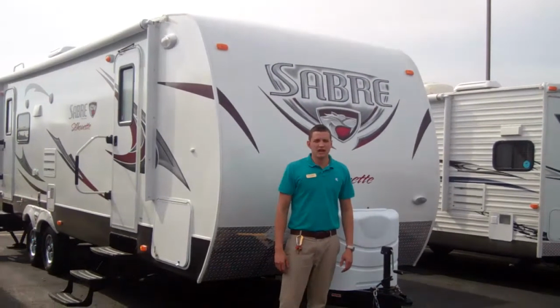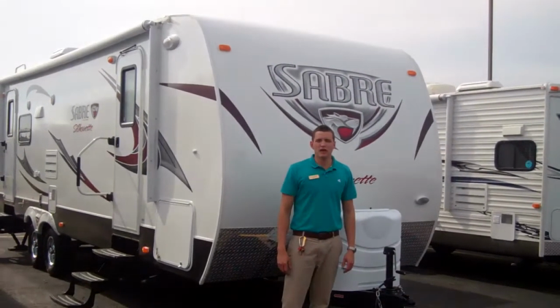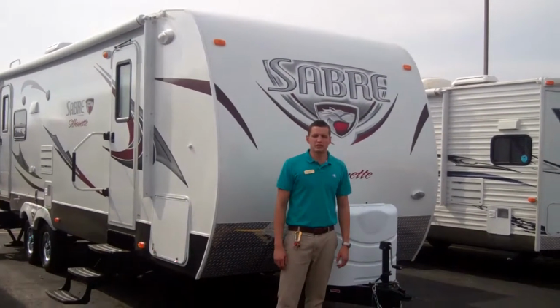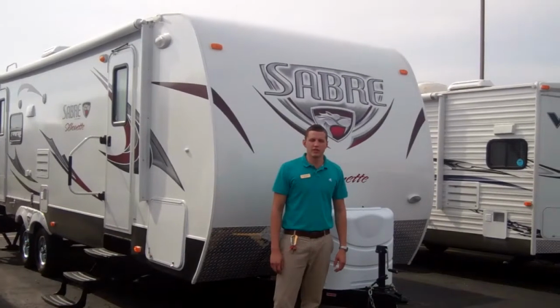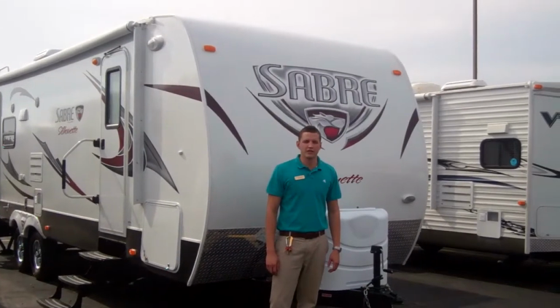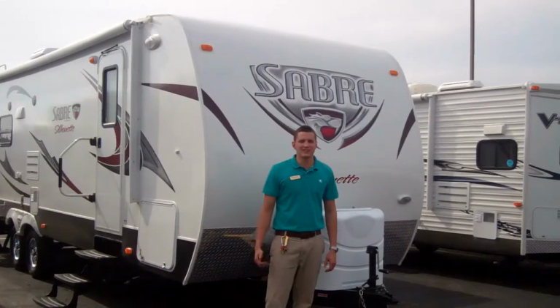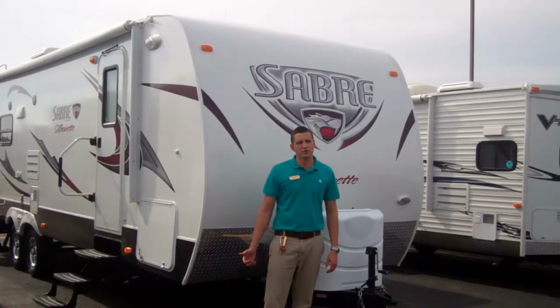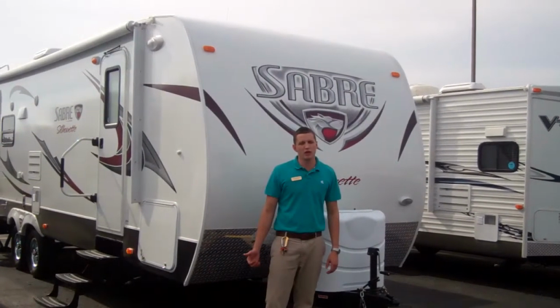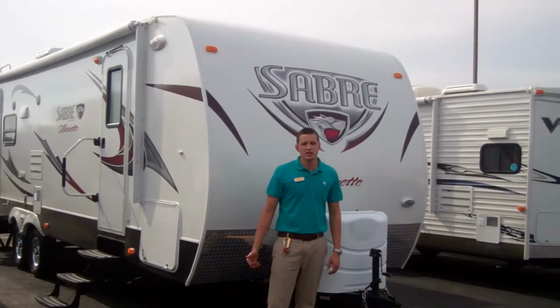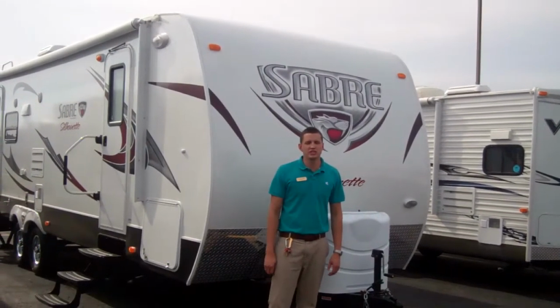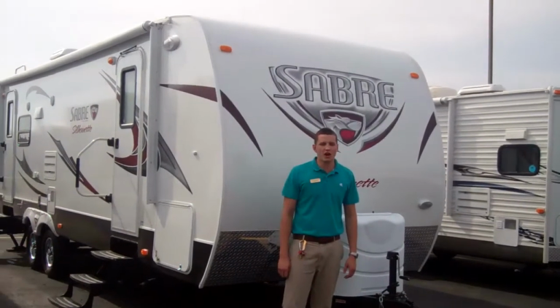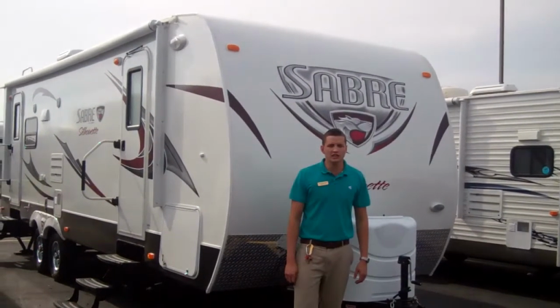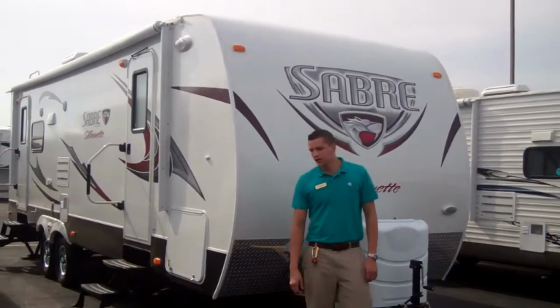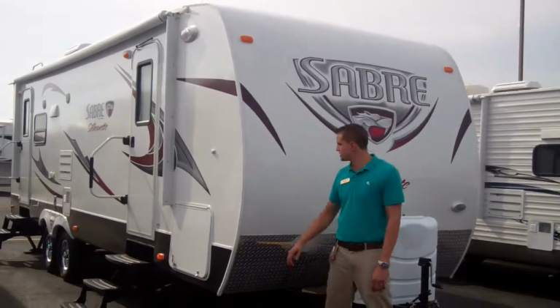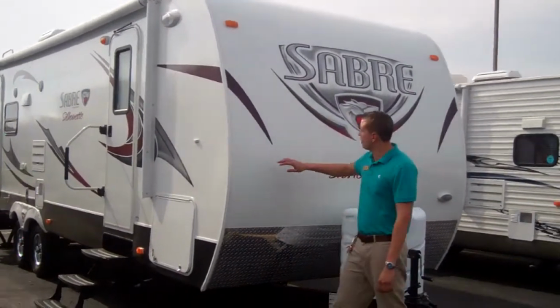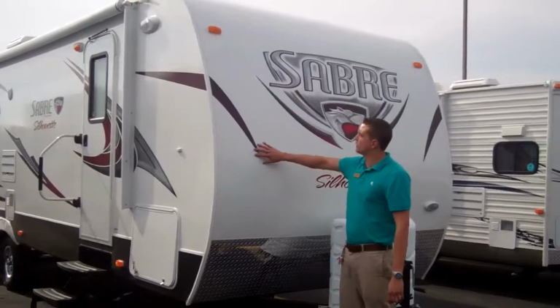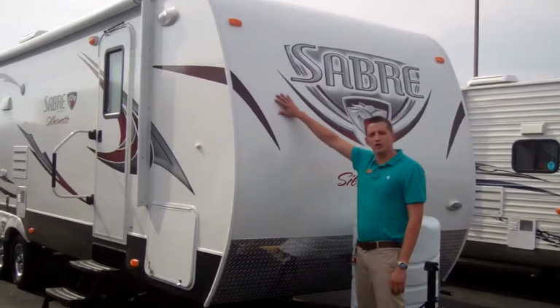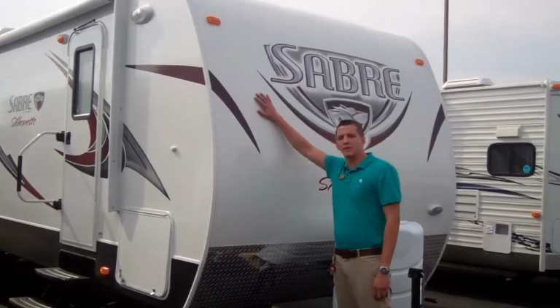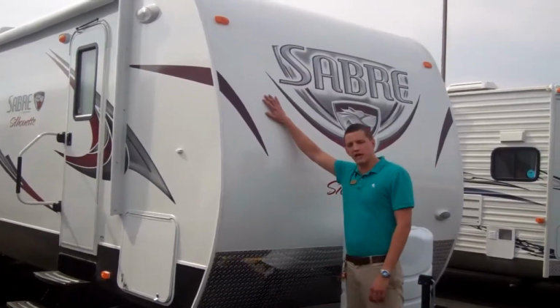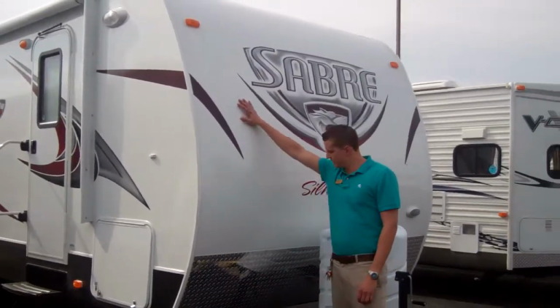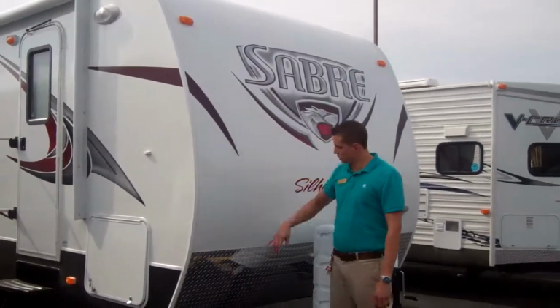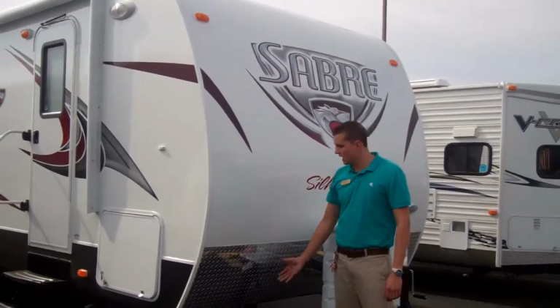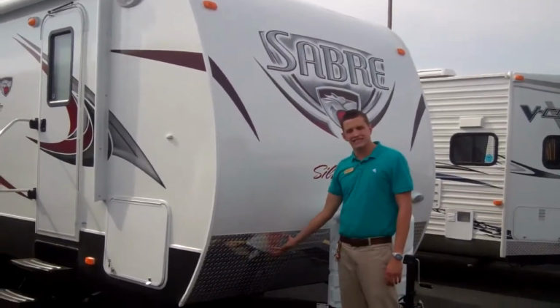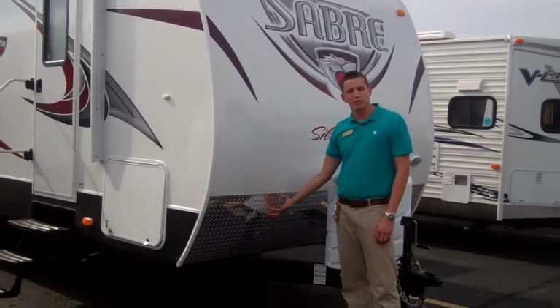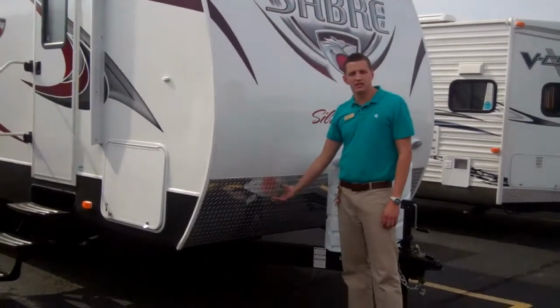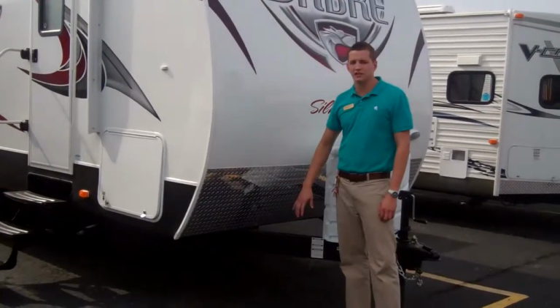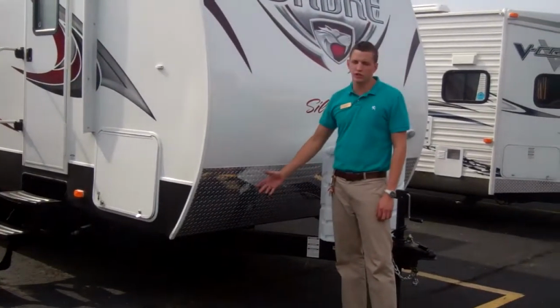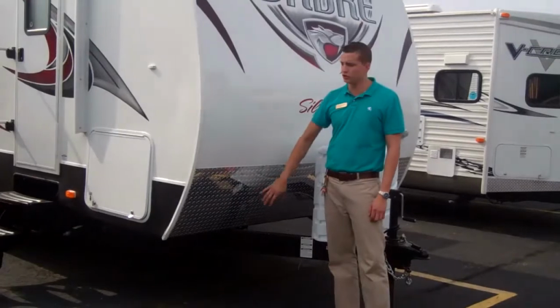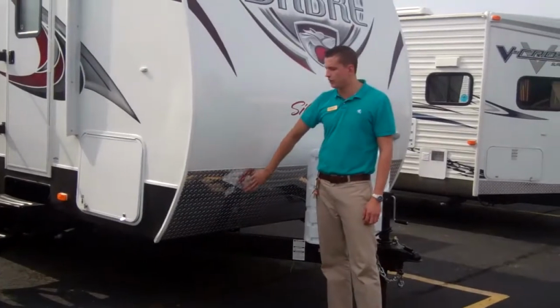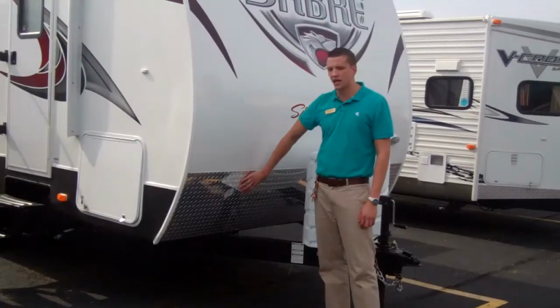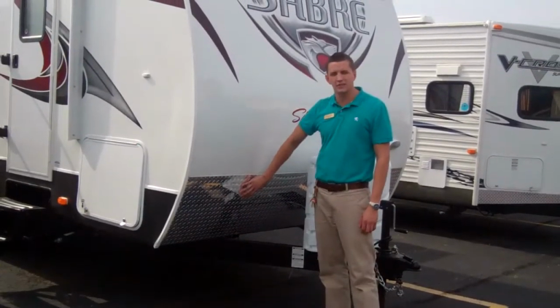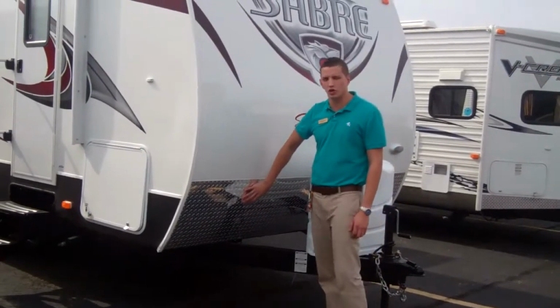Hi folks, Ryan Kilpatrick here with American RV looking at the Sabre Silhouette 260 RLS. You're going to notice on the front you've got a very aerodynamic front cap. You're also going to have diamond plating, in case your tow vehicle throws up any rocks, you're not going to damage your coach.